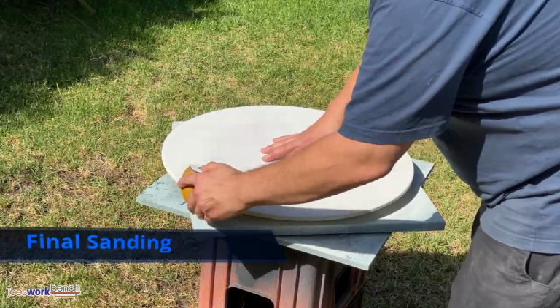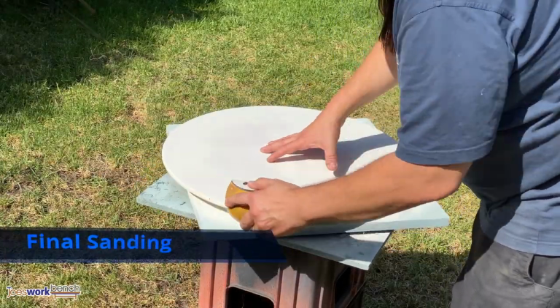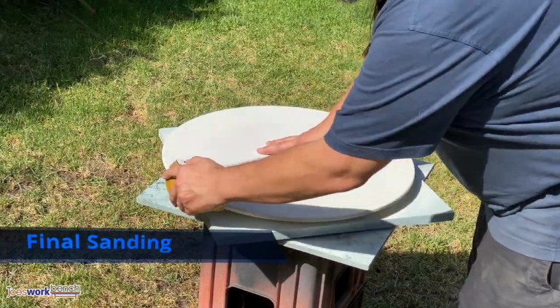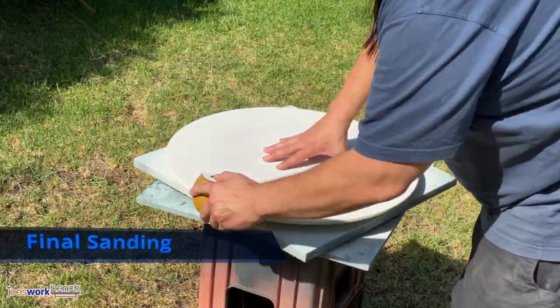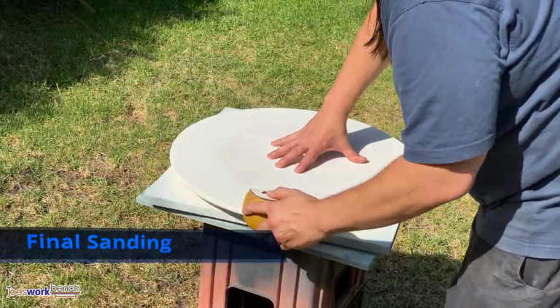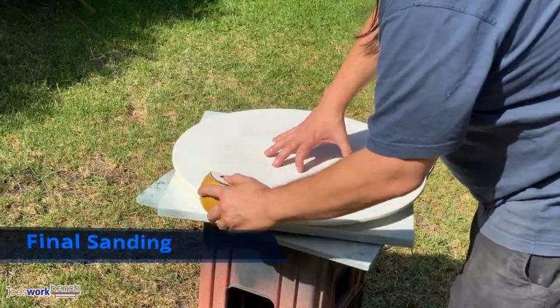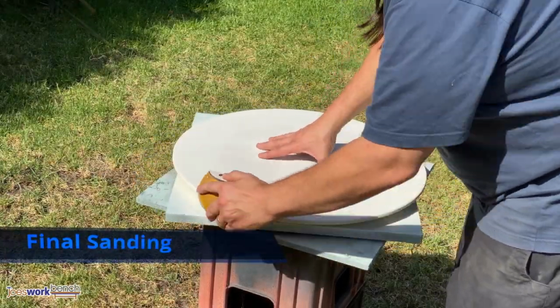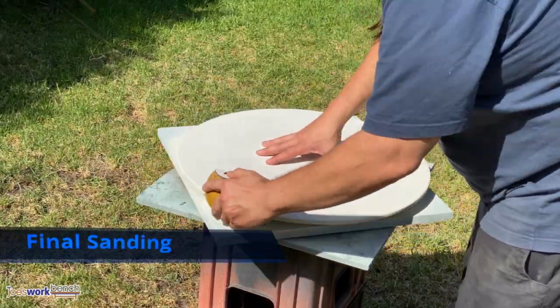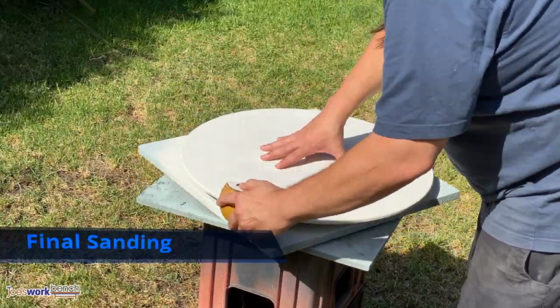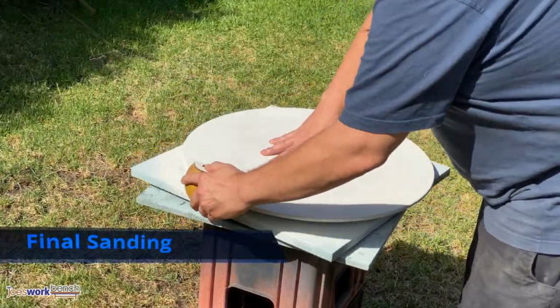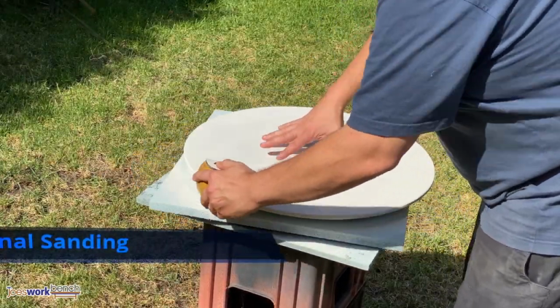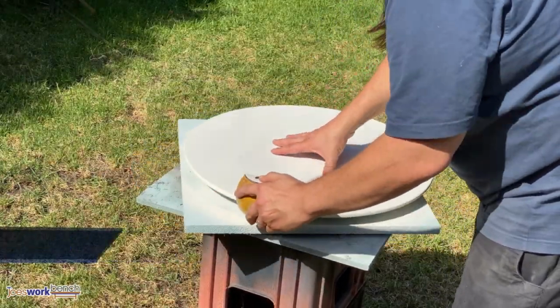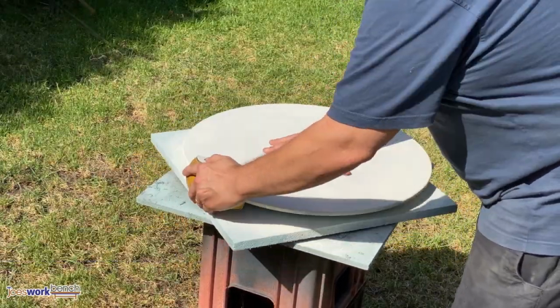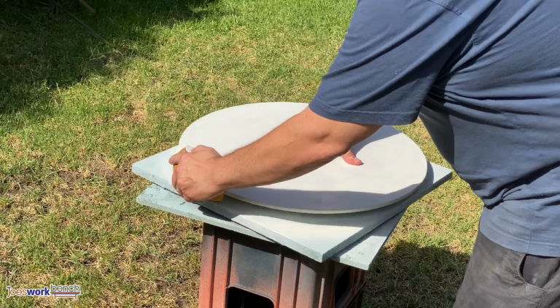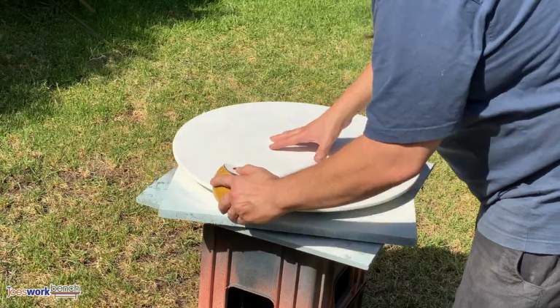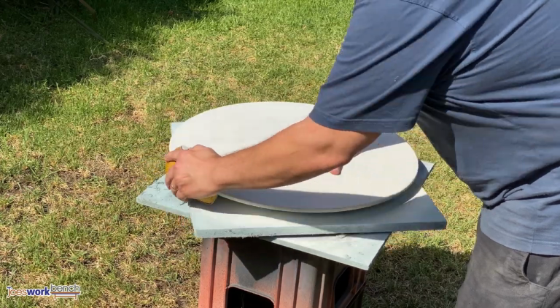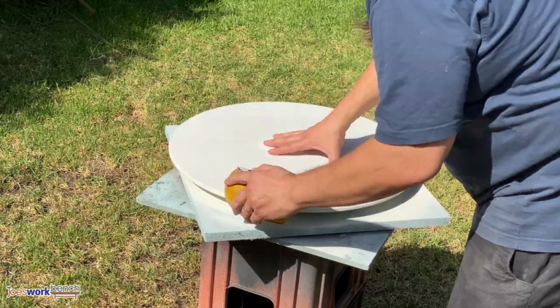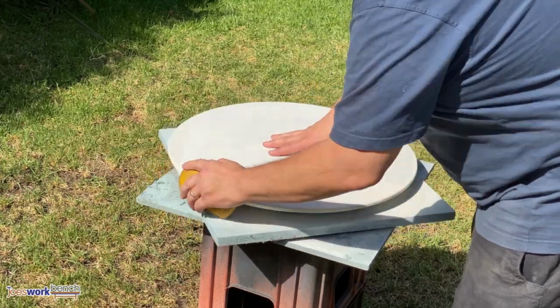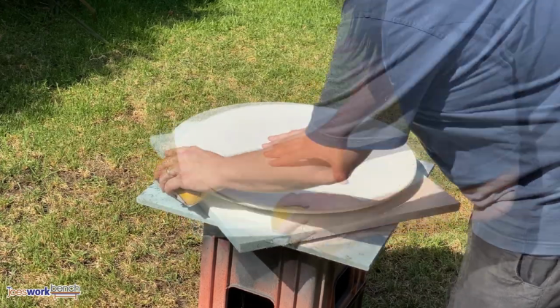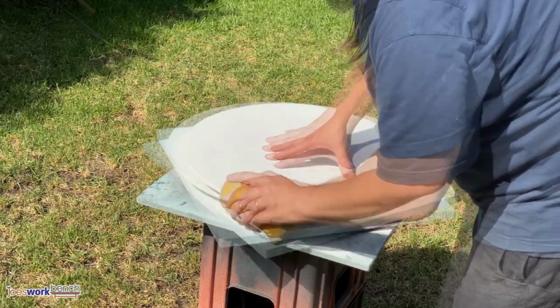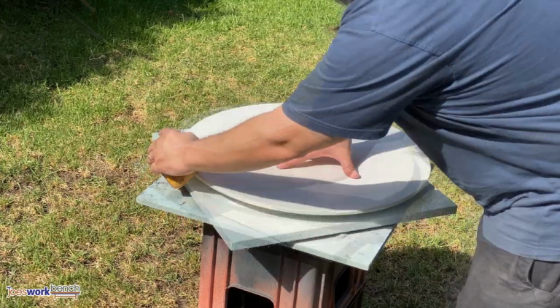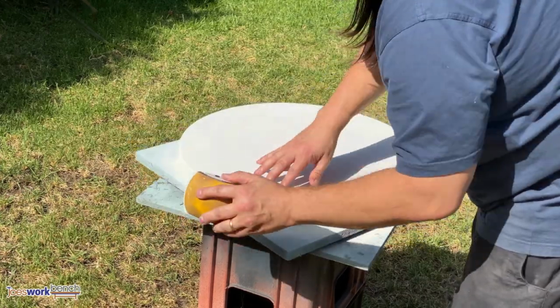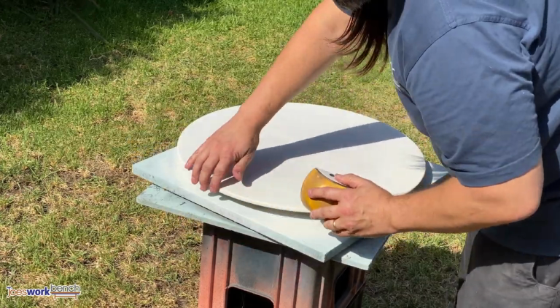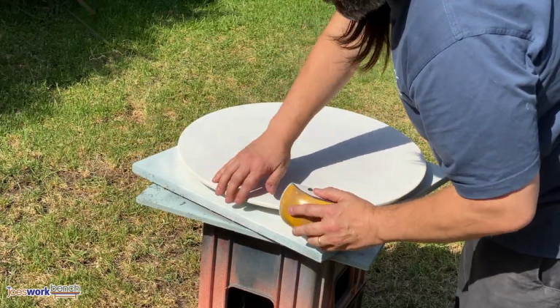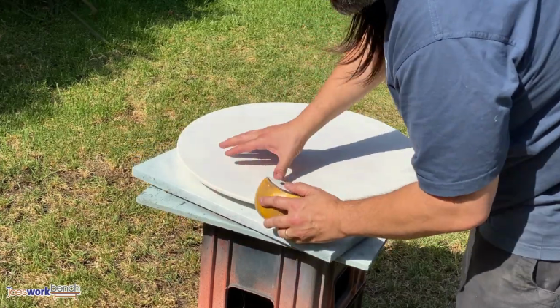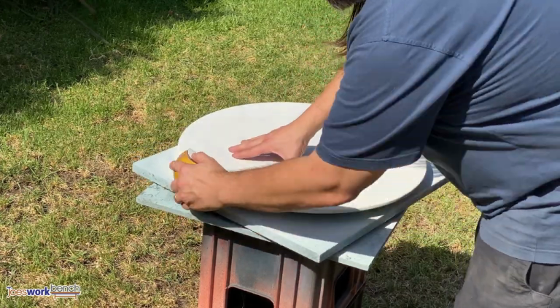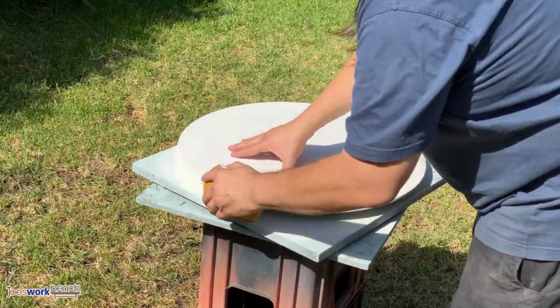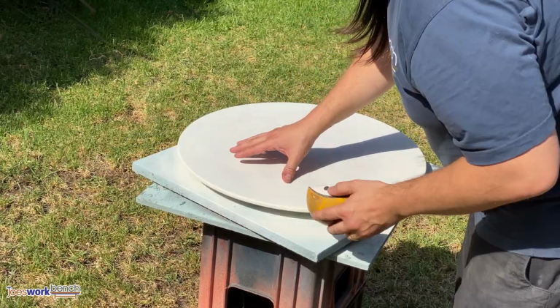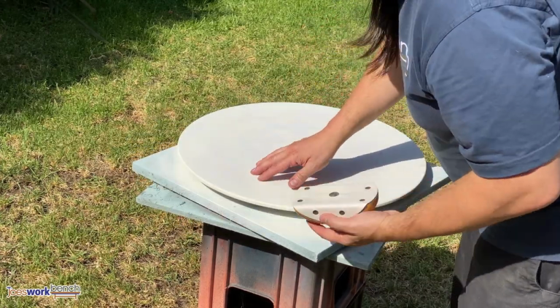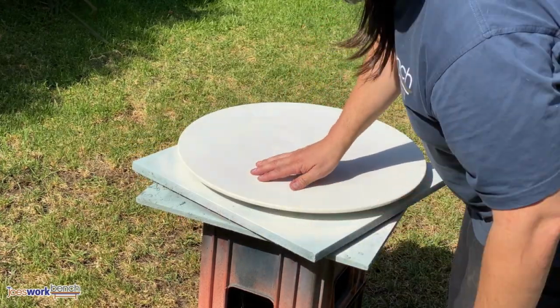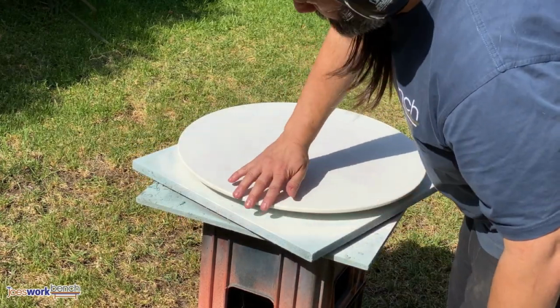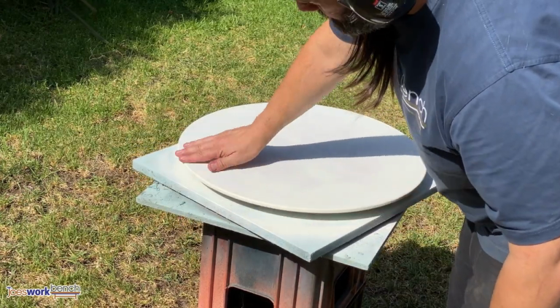After drying, I removed any raised grain with a quick sand and started on the final finish. I applied three coats on most parts — I didn't show all of it, I didn't want anyone to fall asleep.